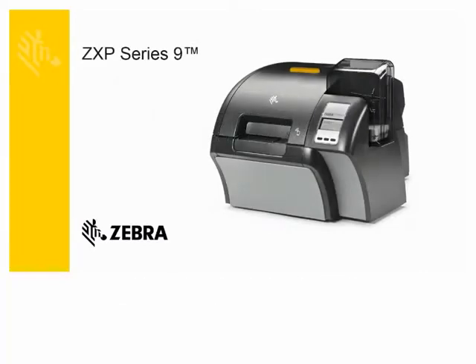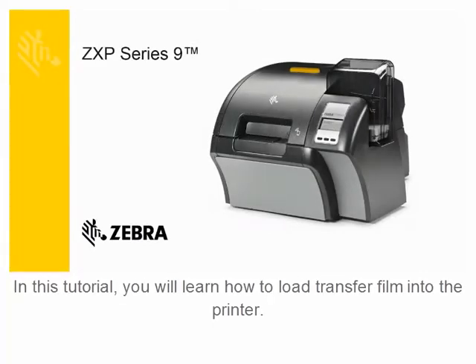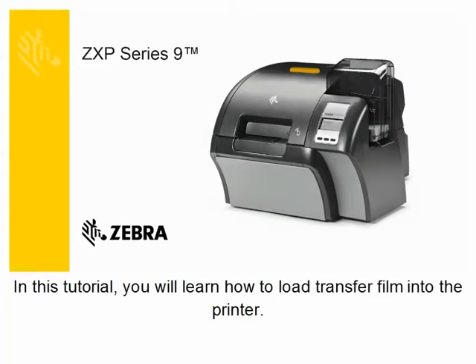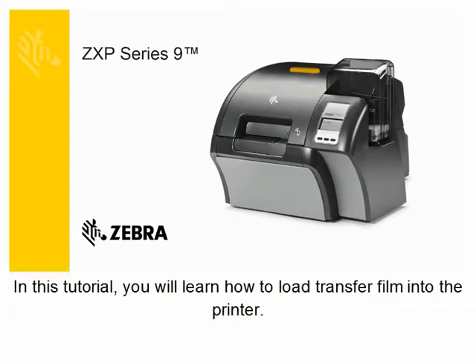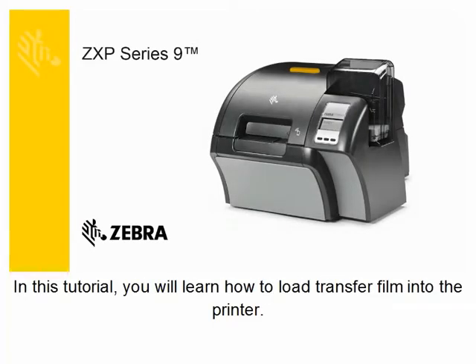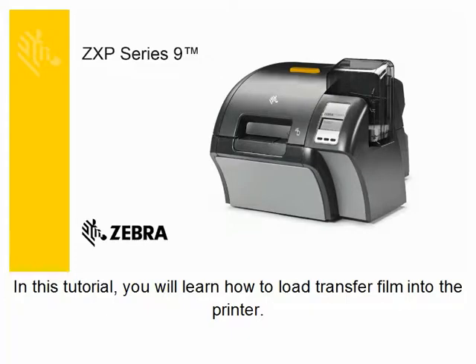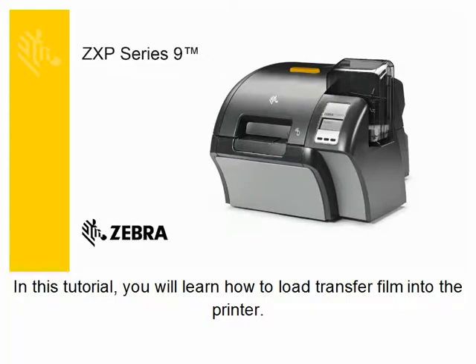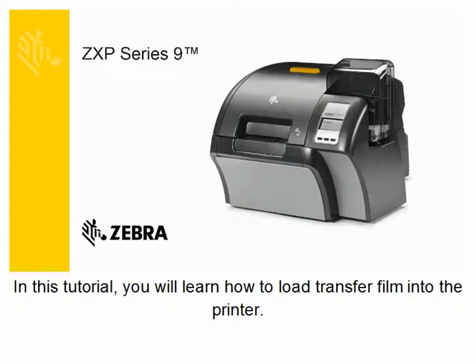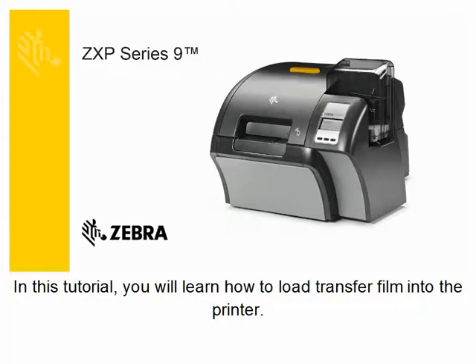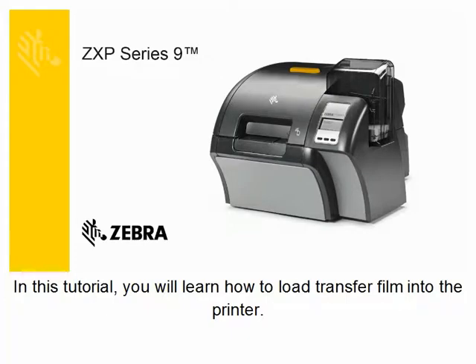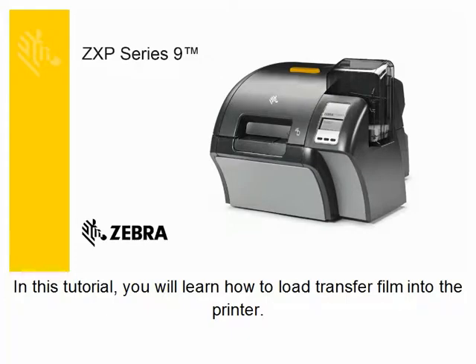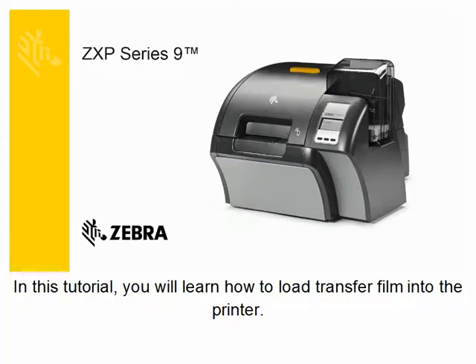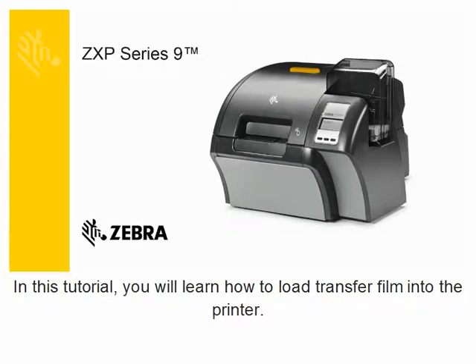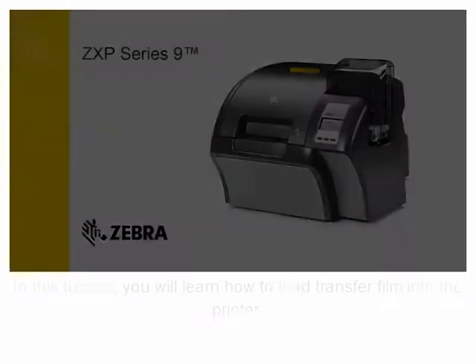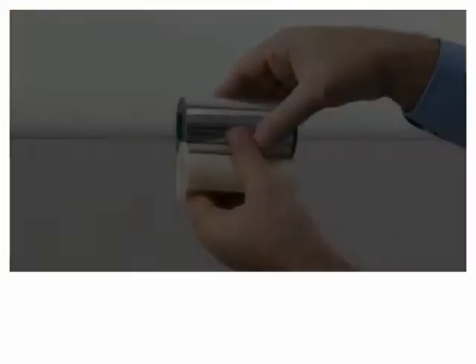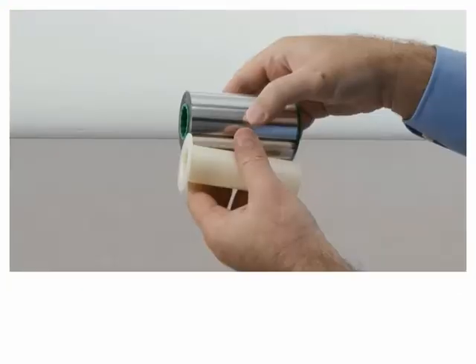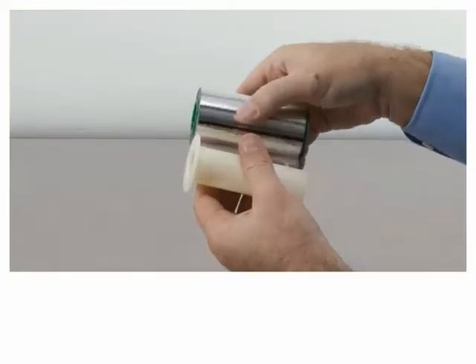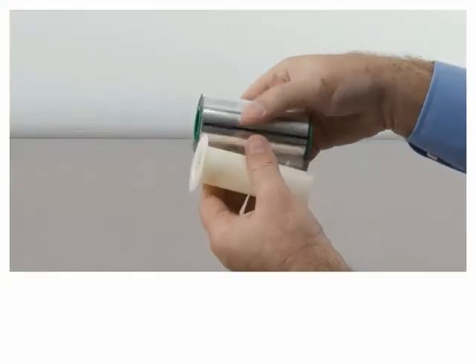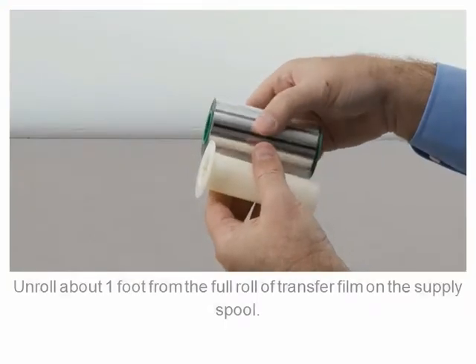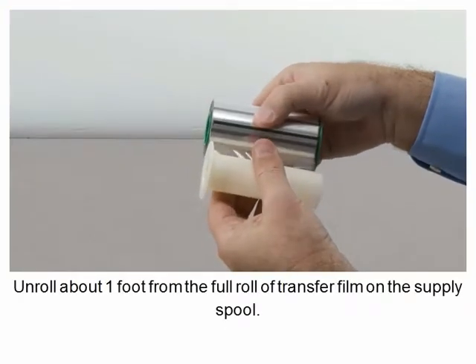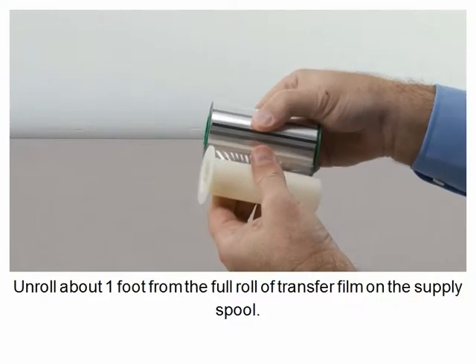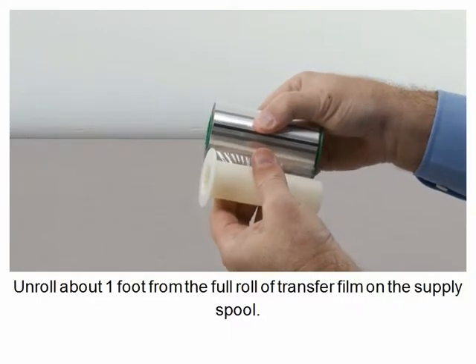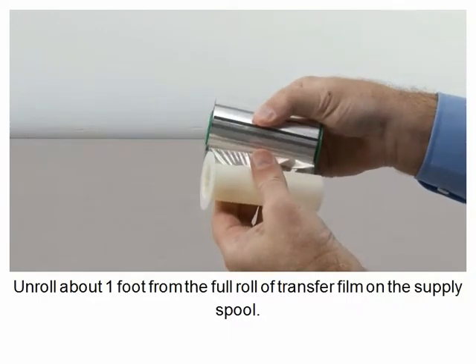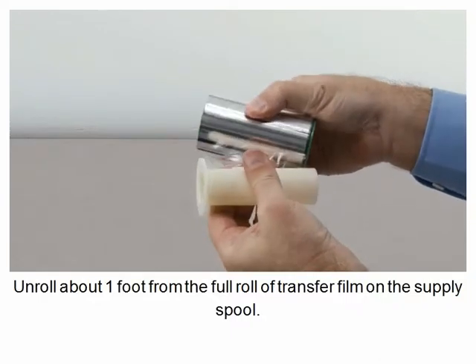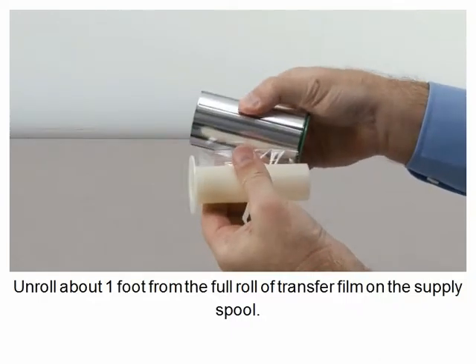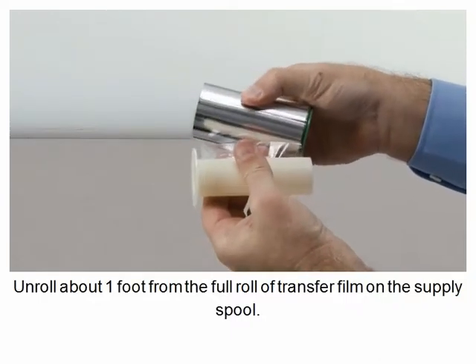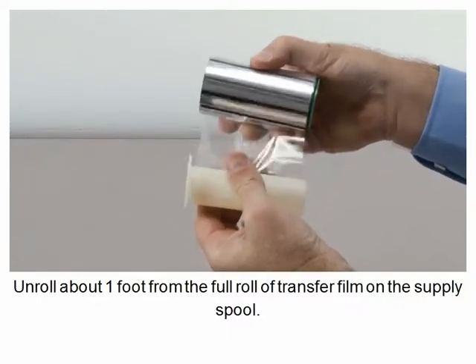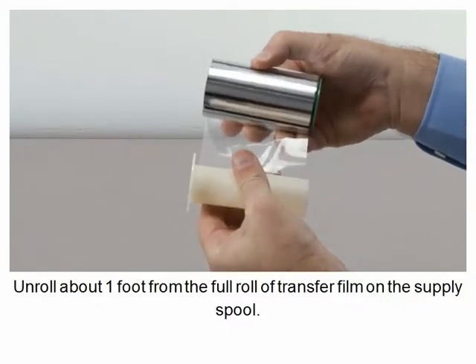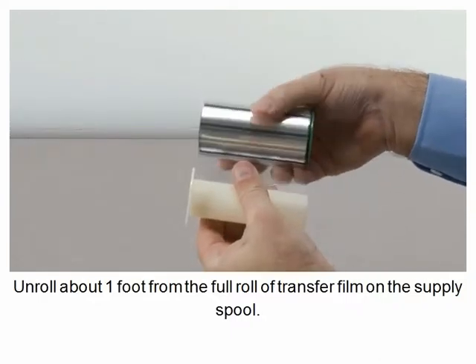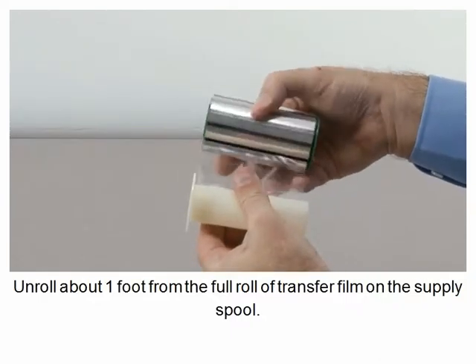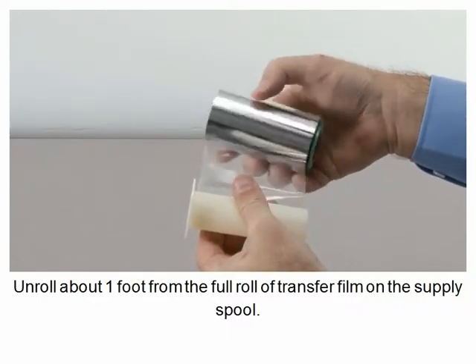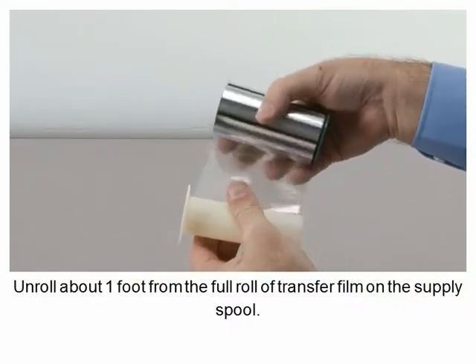In this tutorial you will learn how to load transfer film into the printer. Unroll about one foot from the full roll of transfer film on the supply spool.